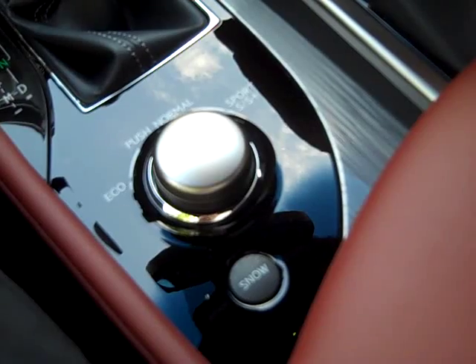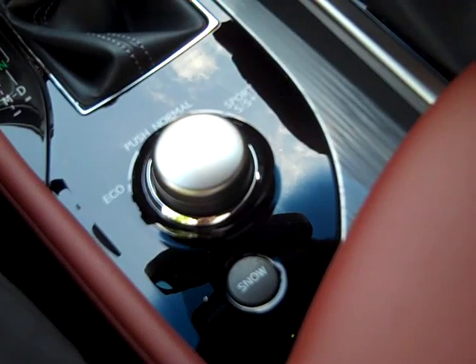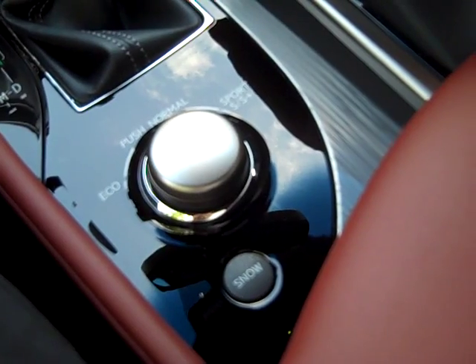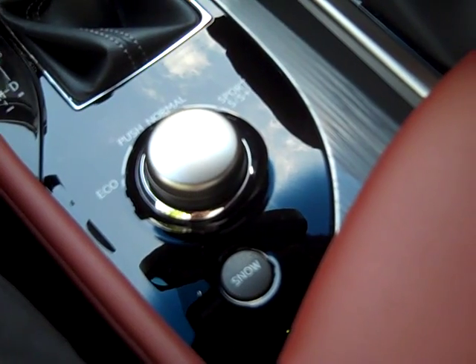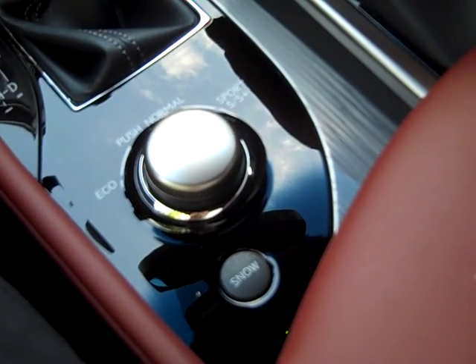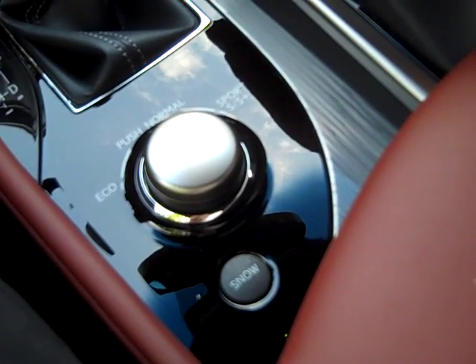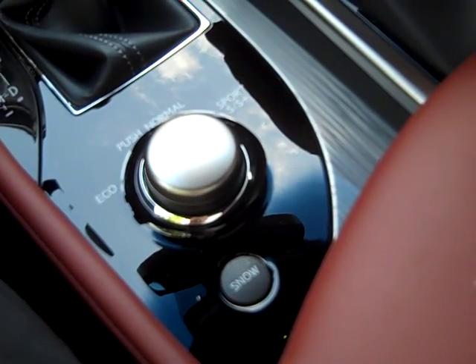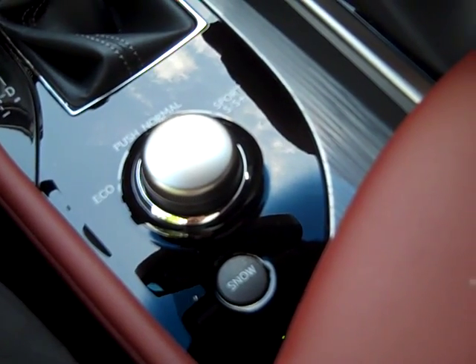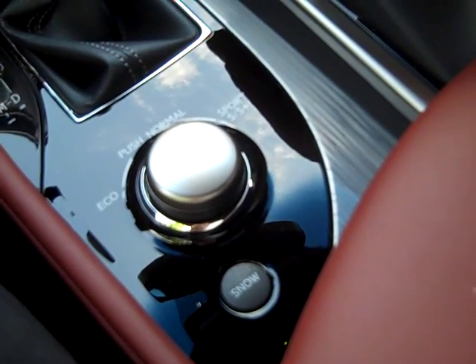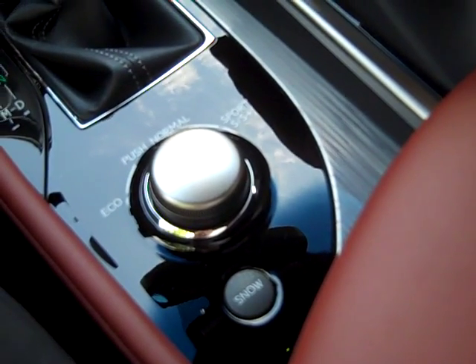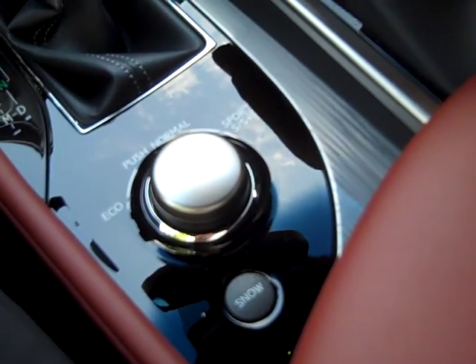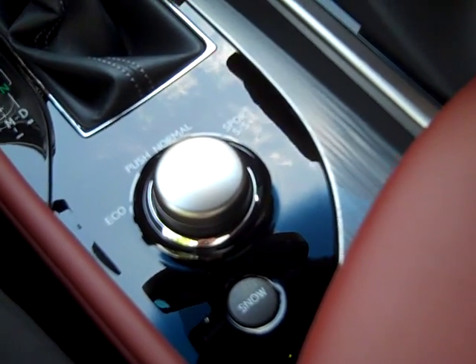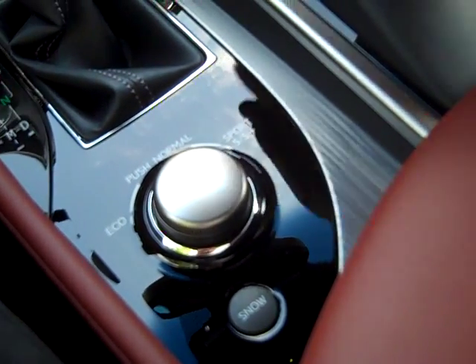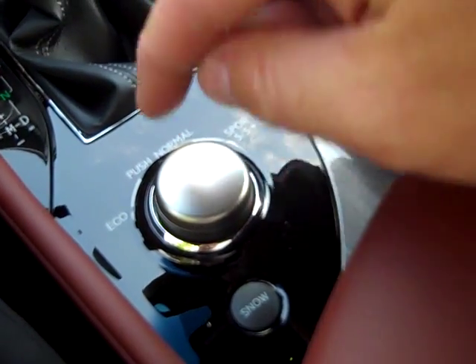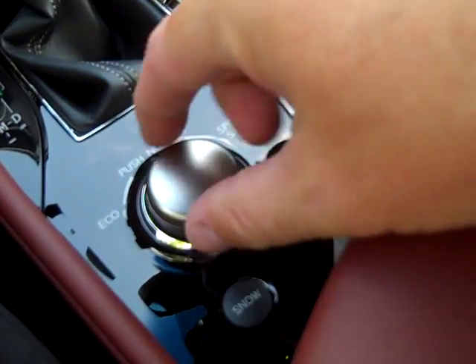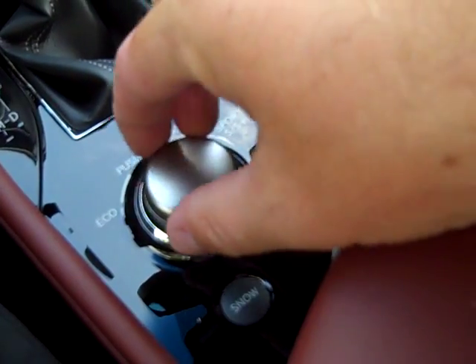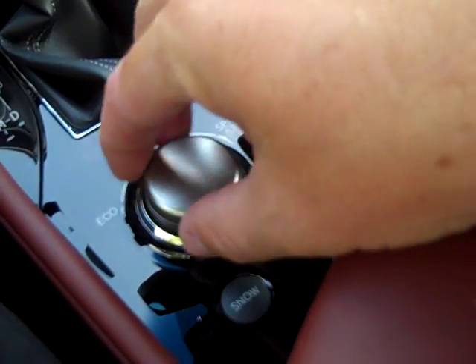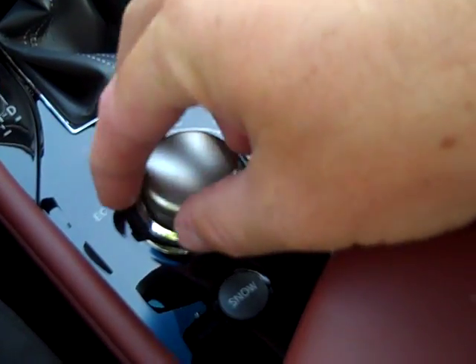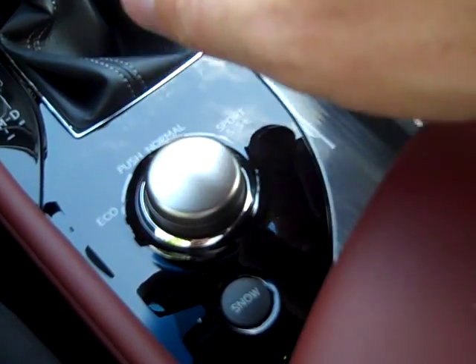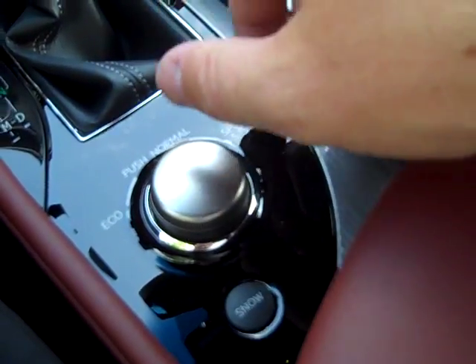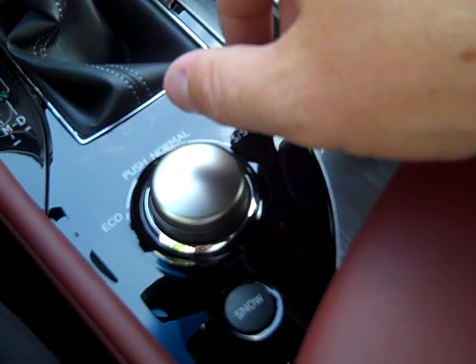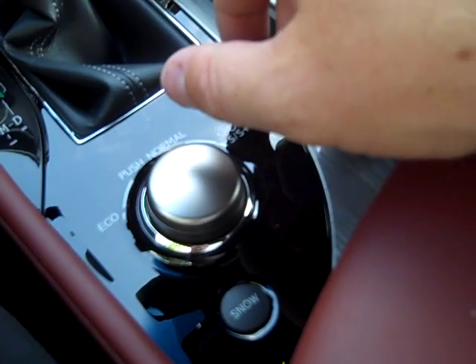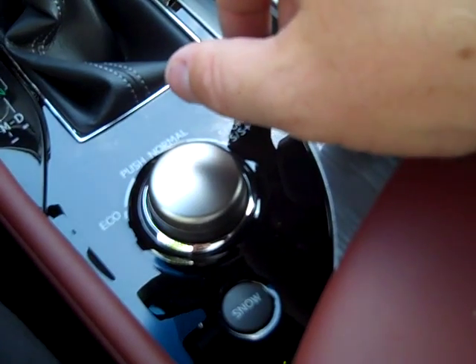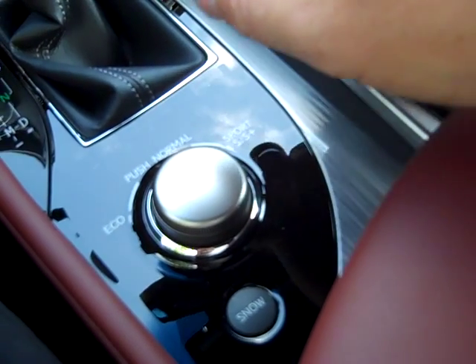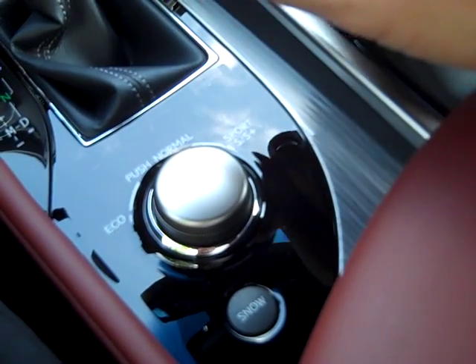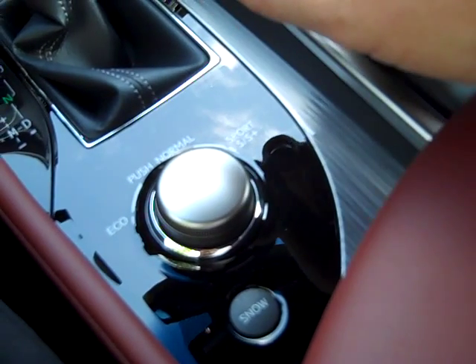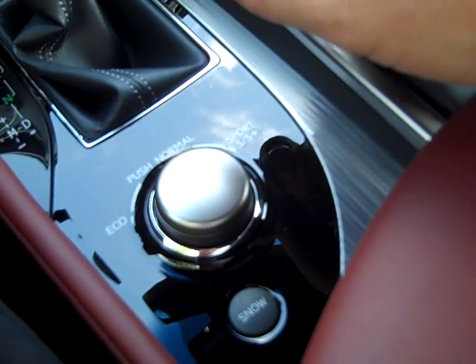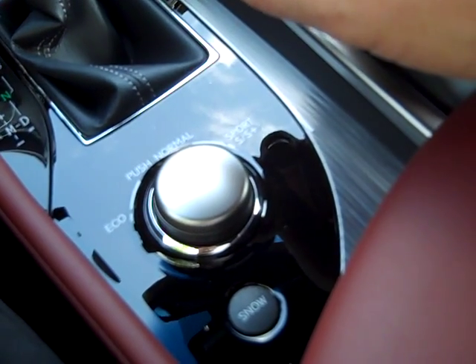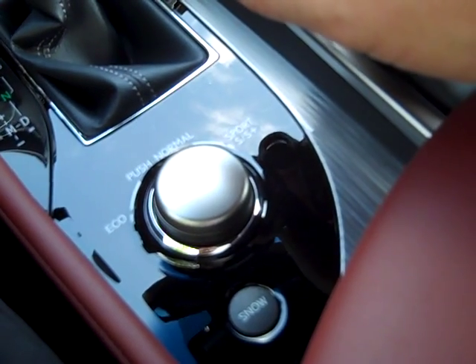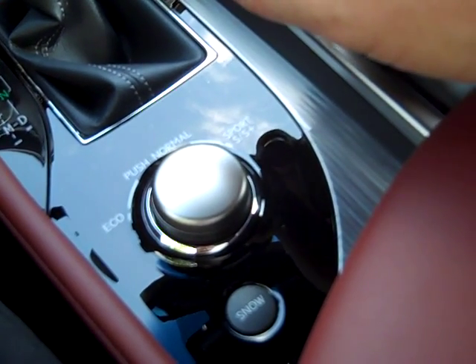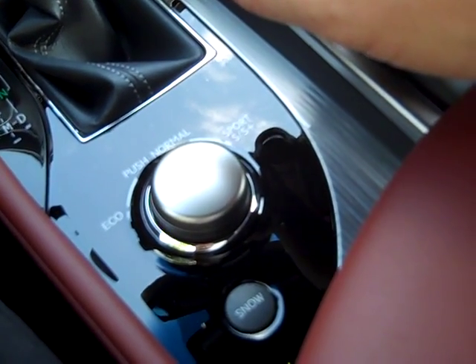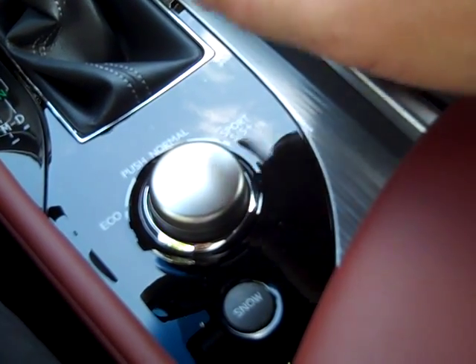The GSF Sport has a control knob that gives you a lot of different driving characteristics.